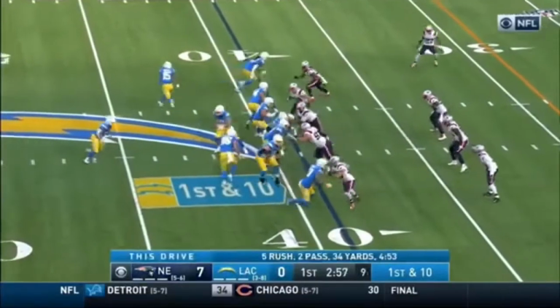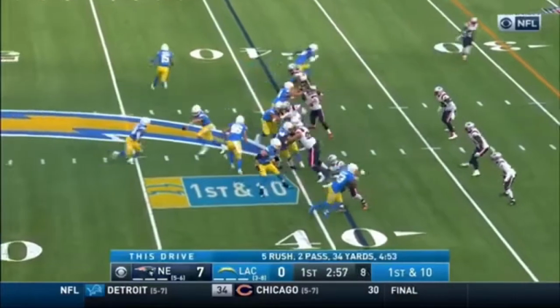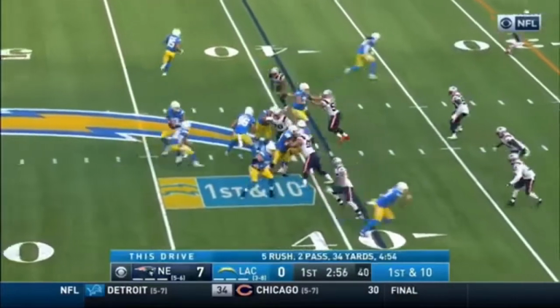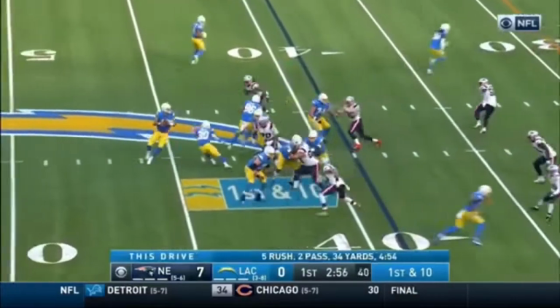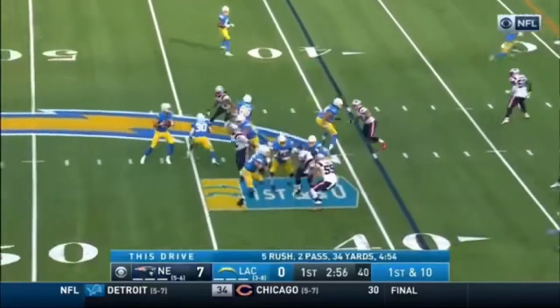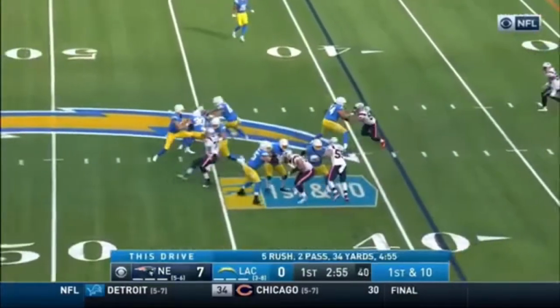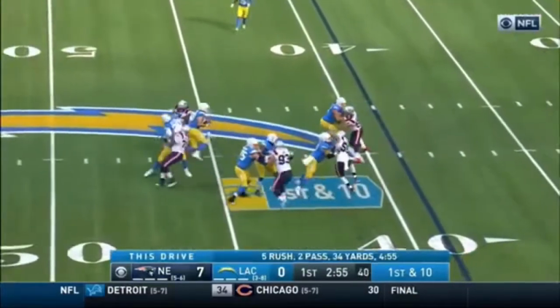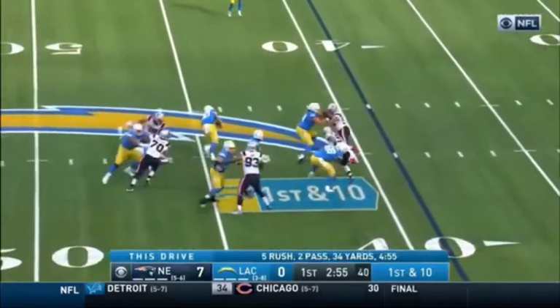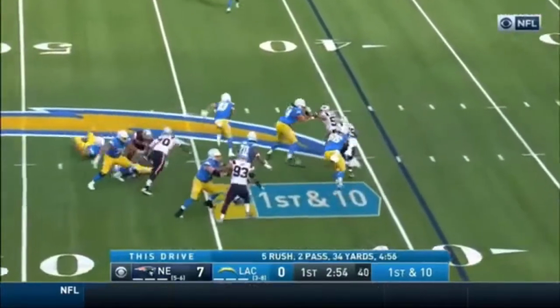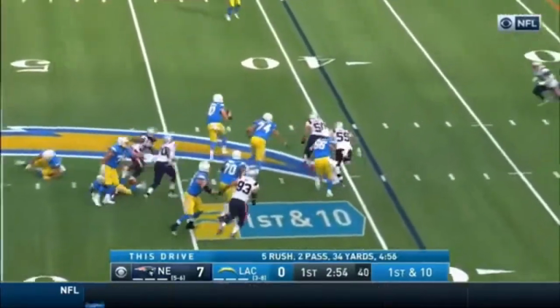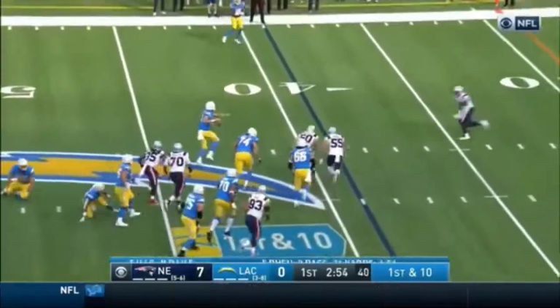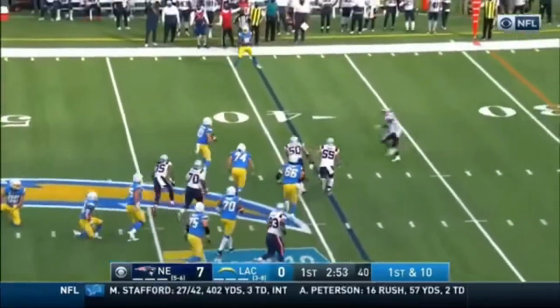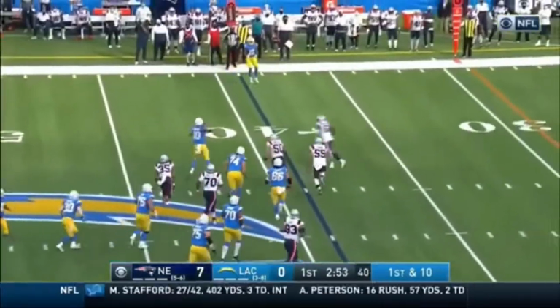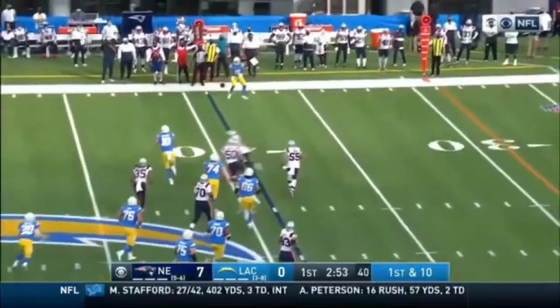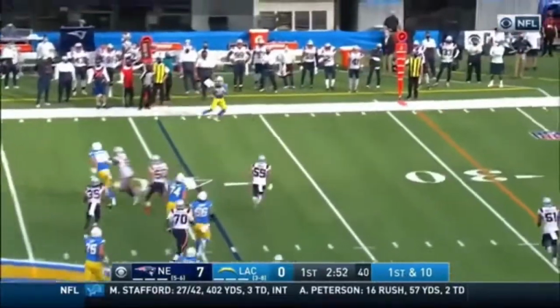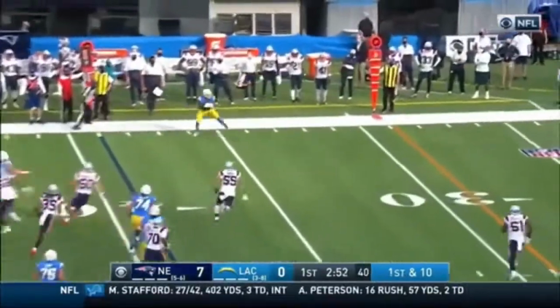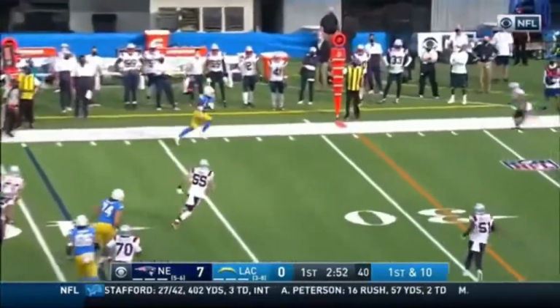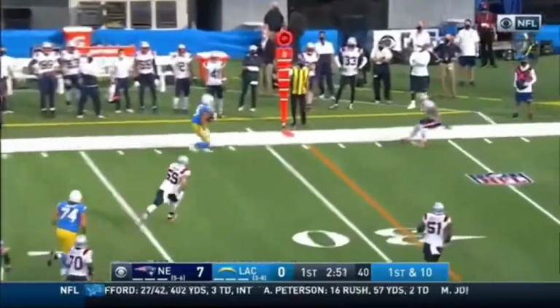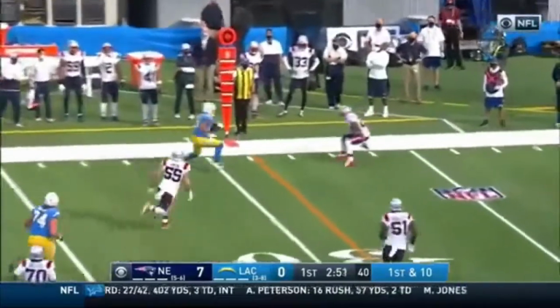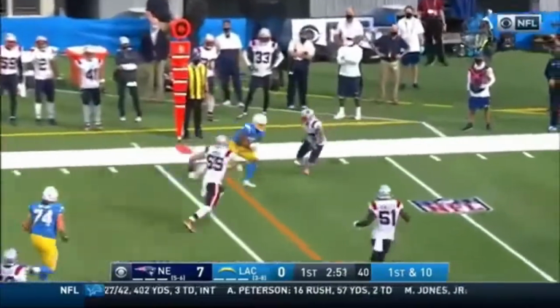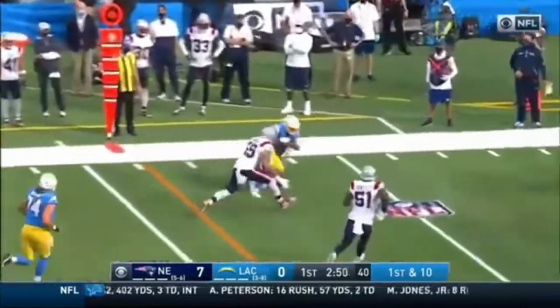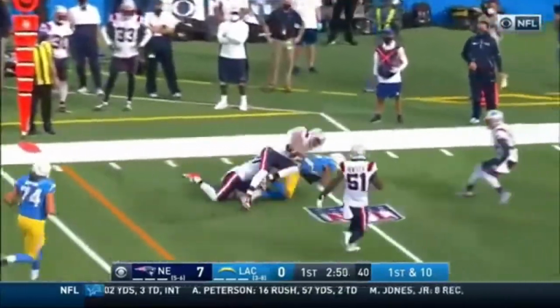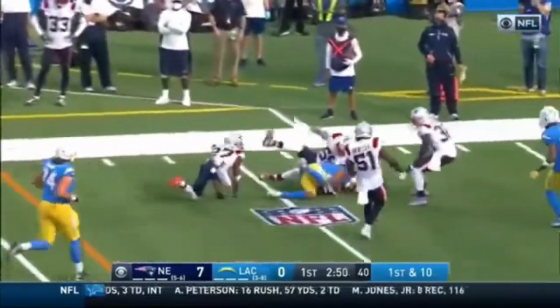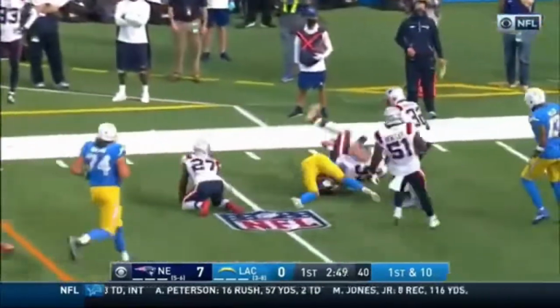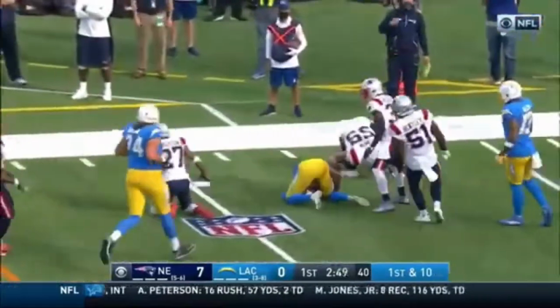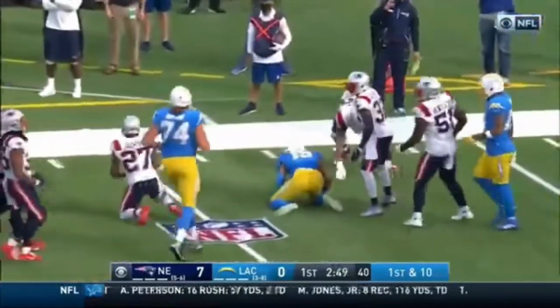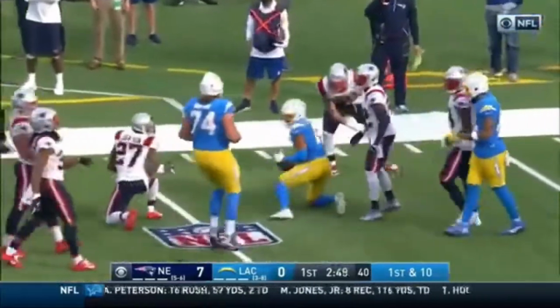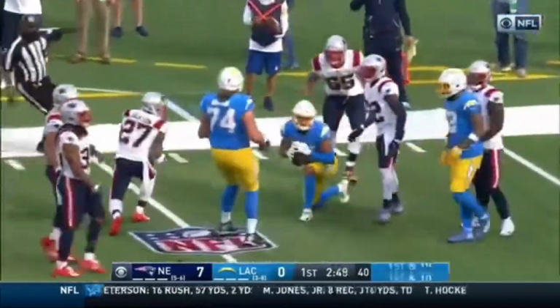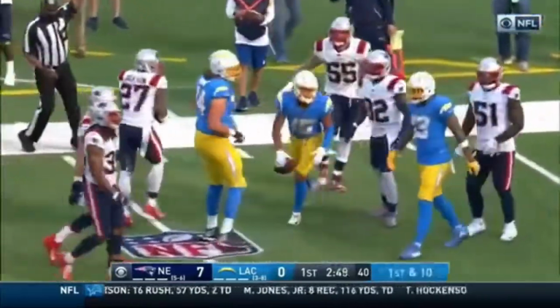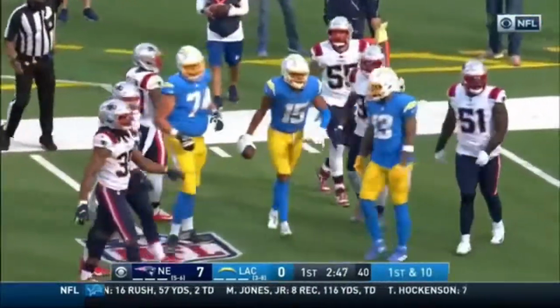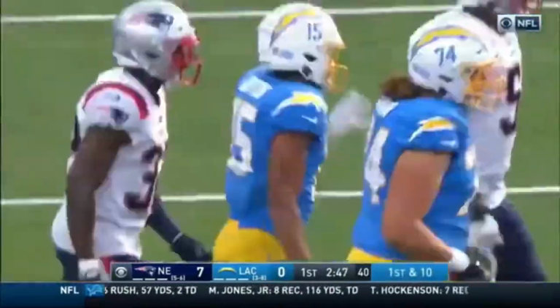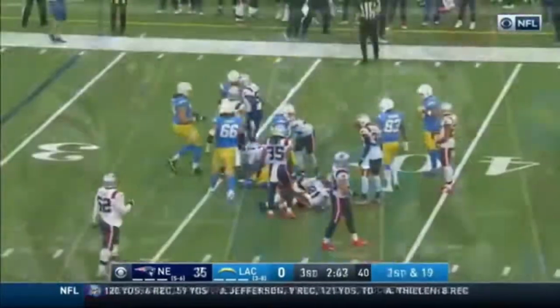Guyton in motion. Off the edge, Eckler with the block. Herbert goes to the outside to Guyton, who's got the first down and dives his way inside the 25.